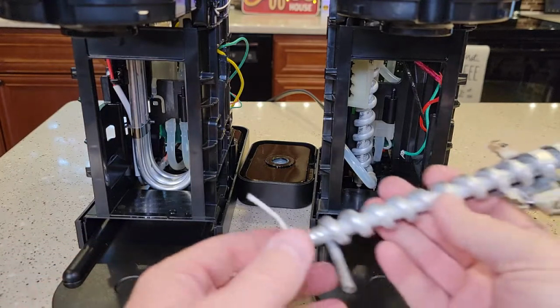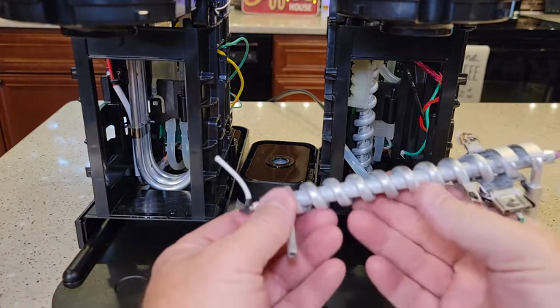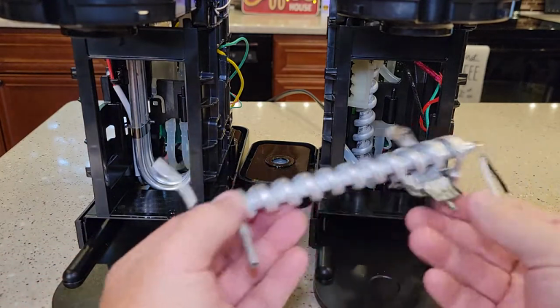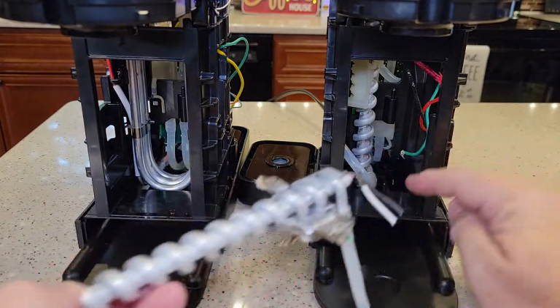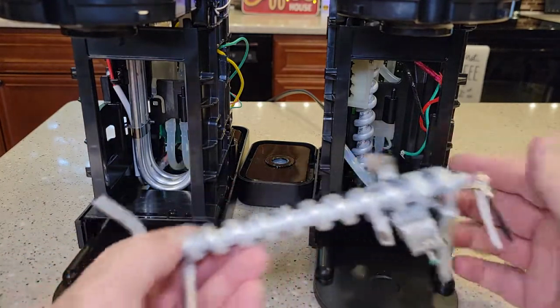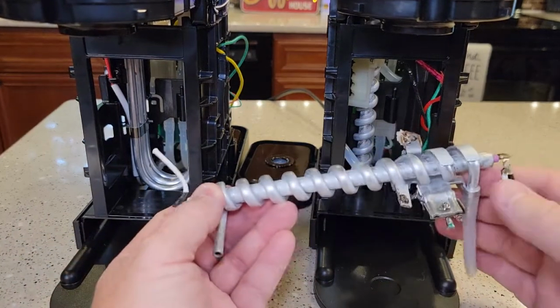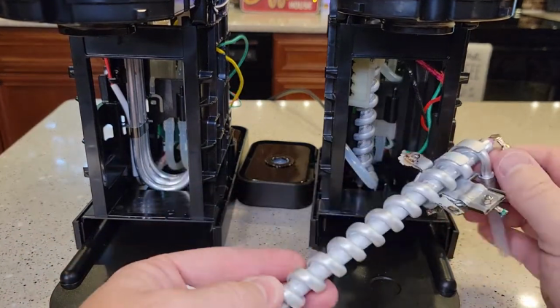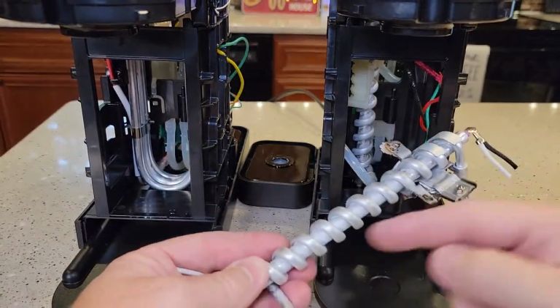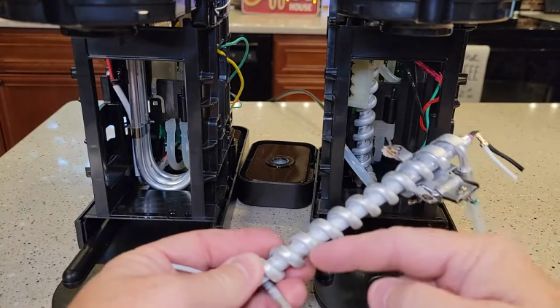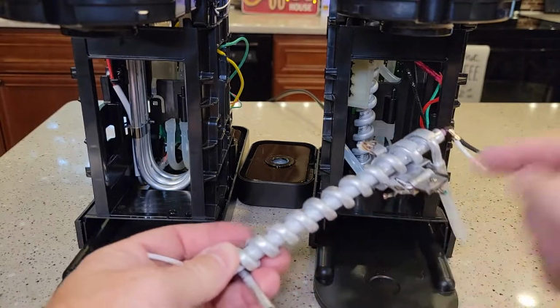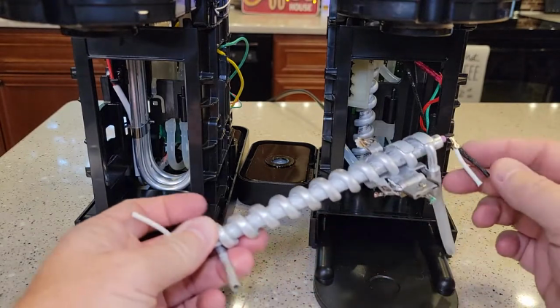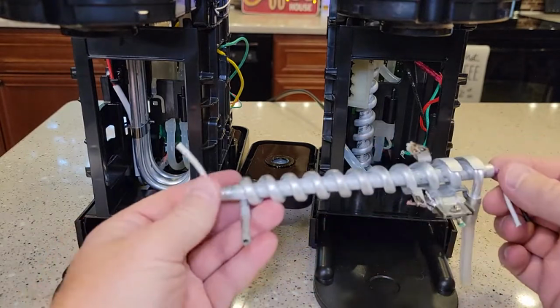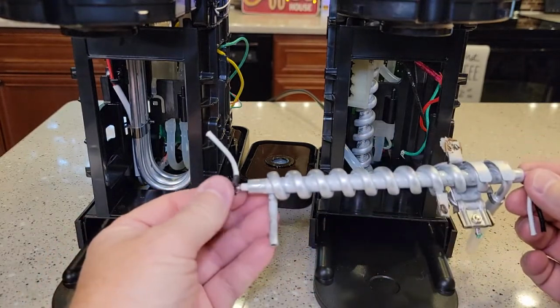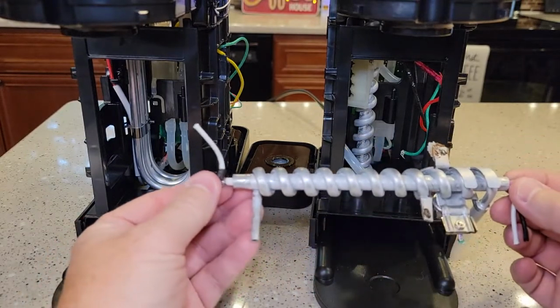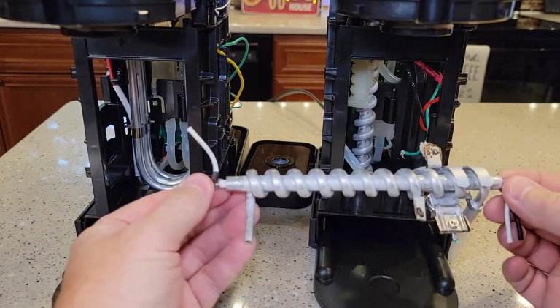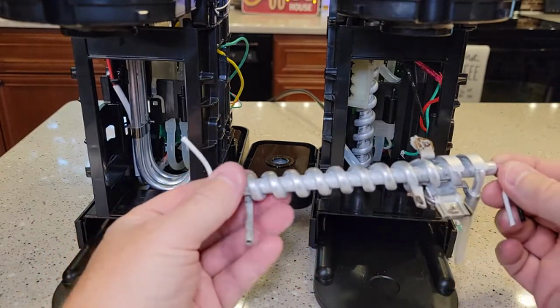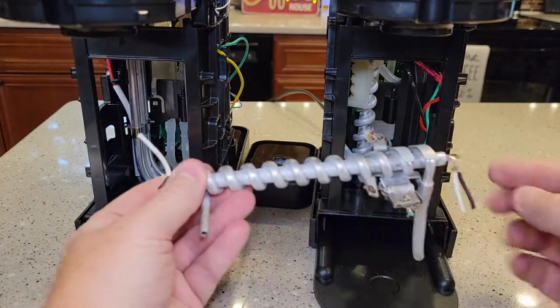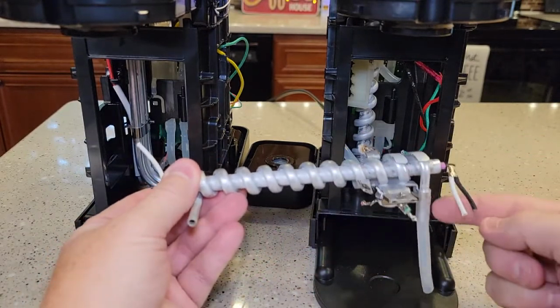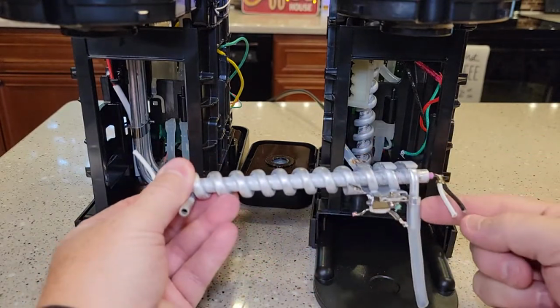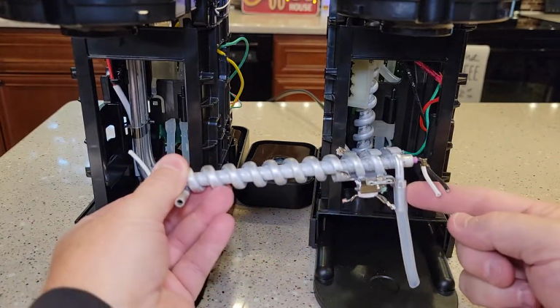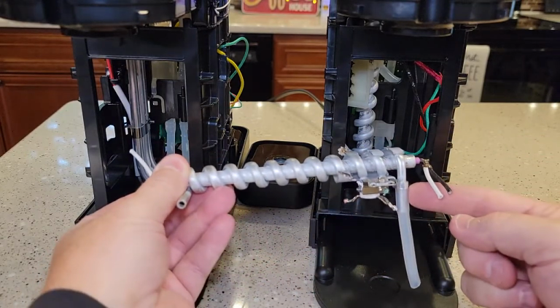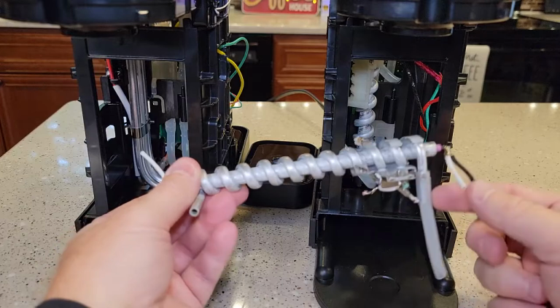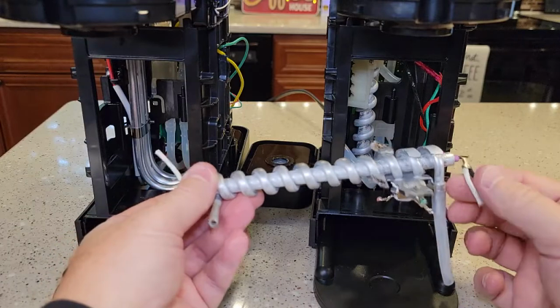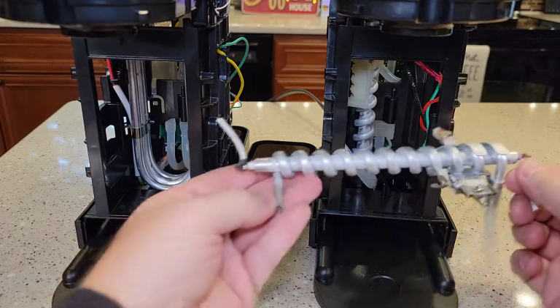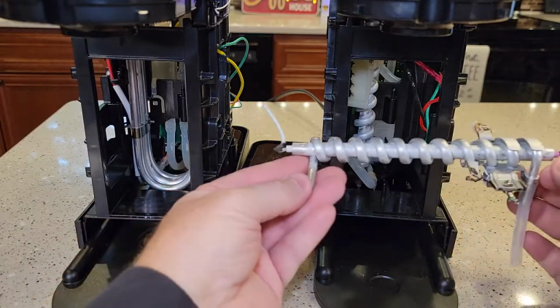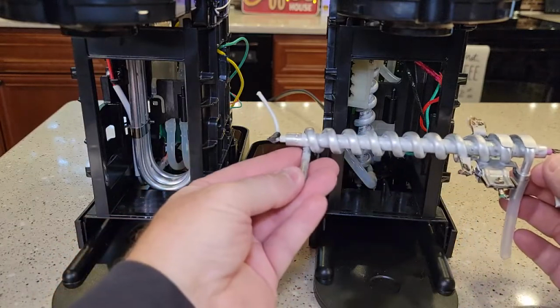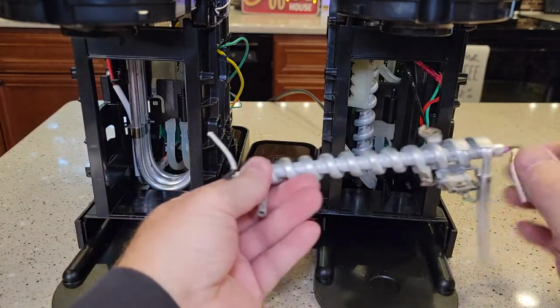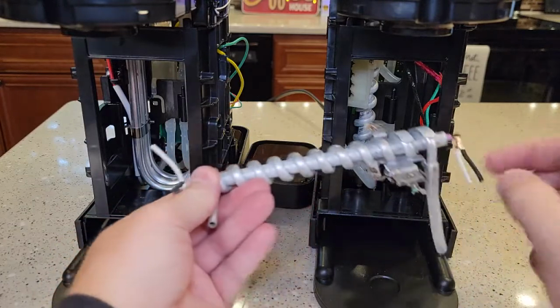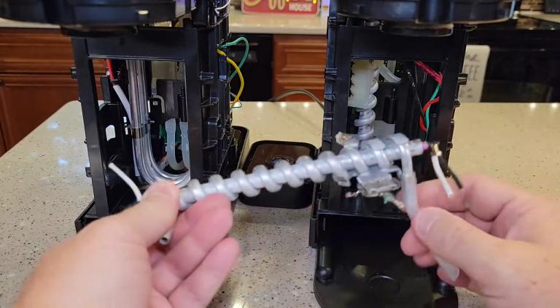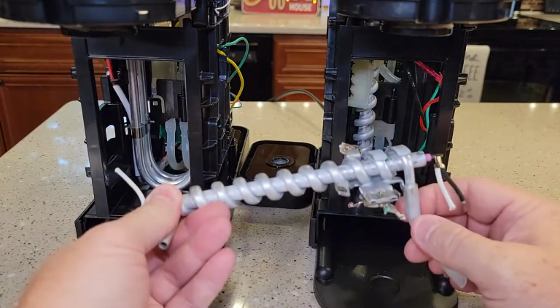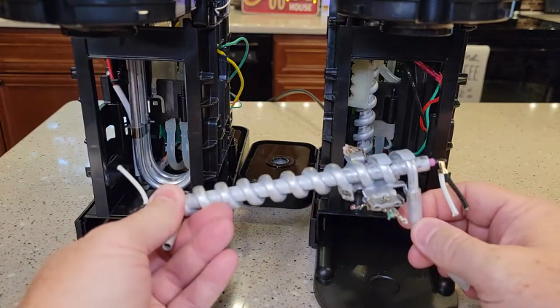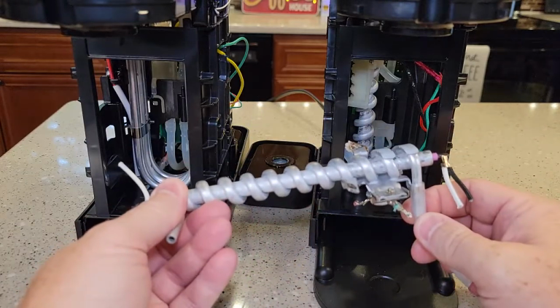Here's the heating element on the Supreme. It's kind of a coil. The heating element is down the middle. Your water comes in the bottom and it goes out the top and it gets heated.